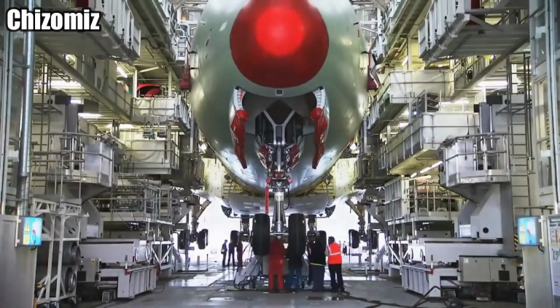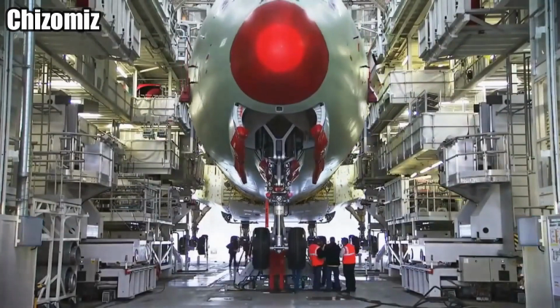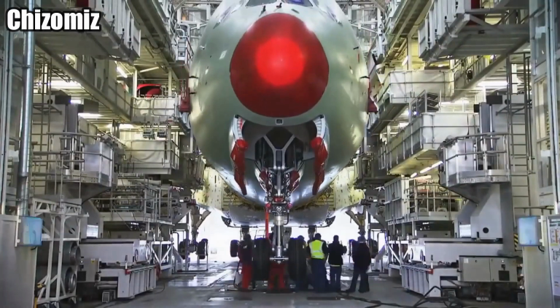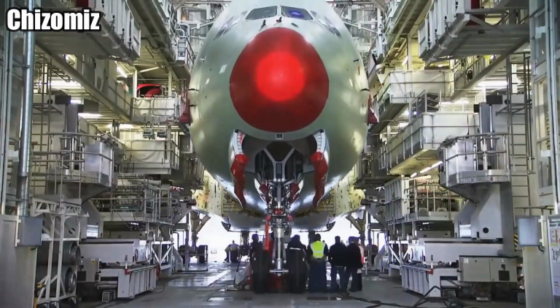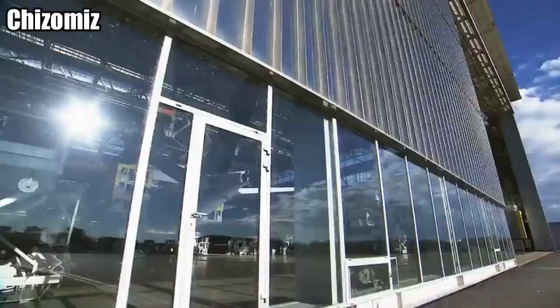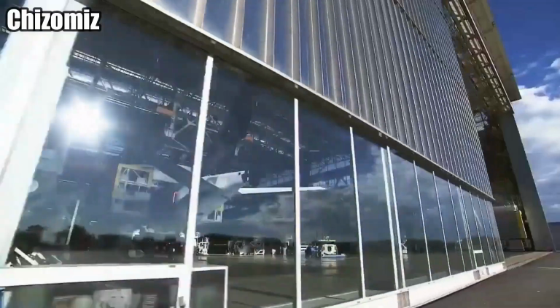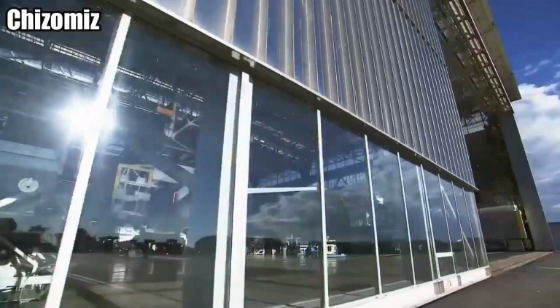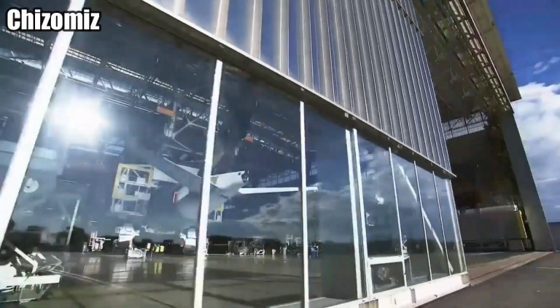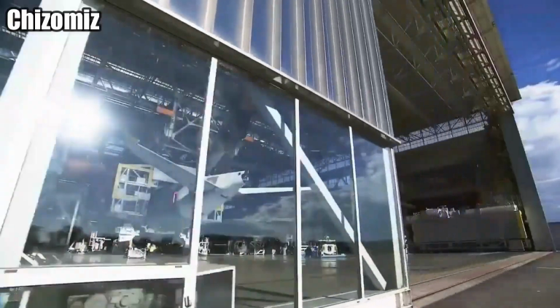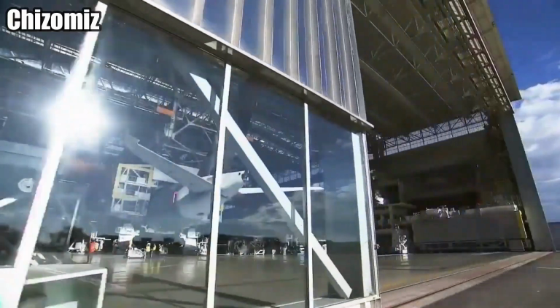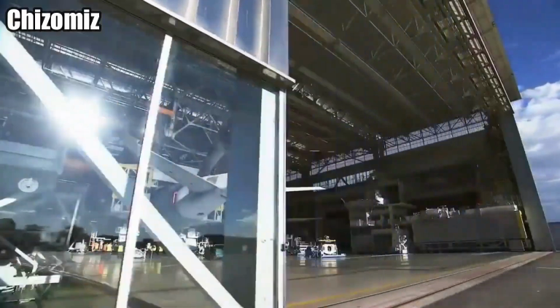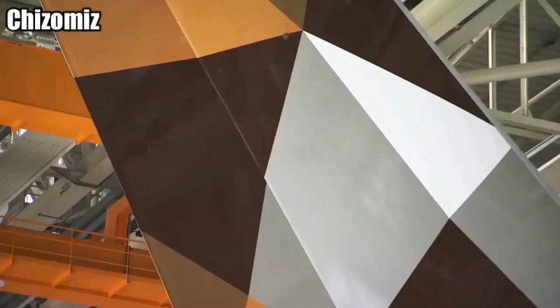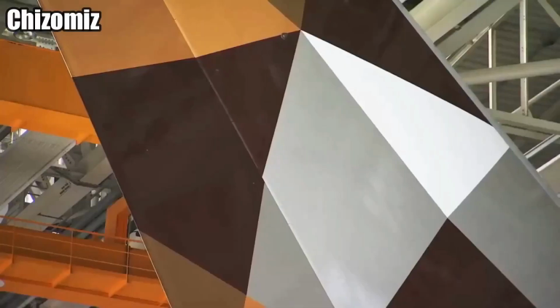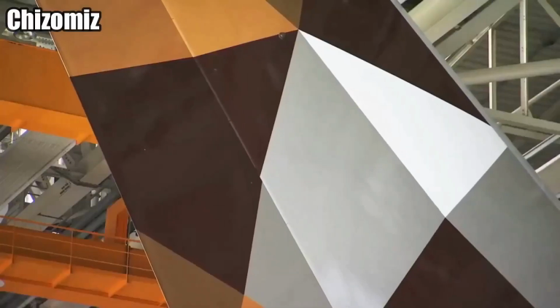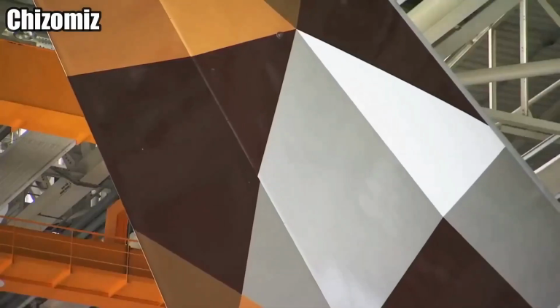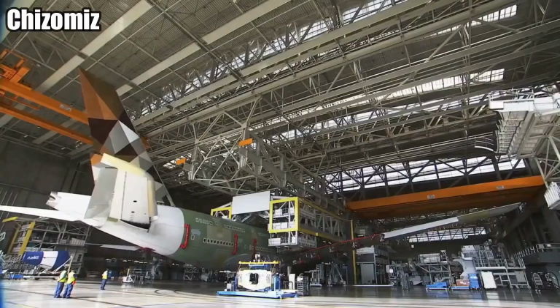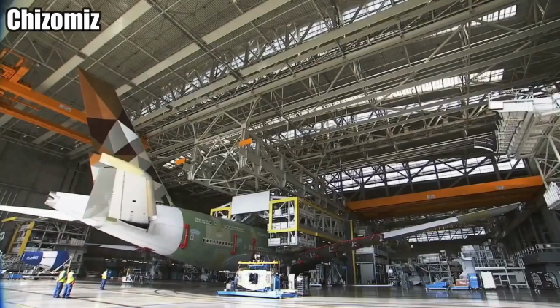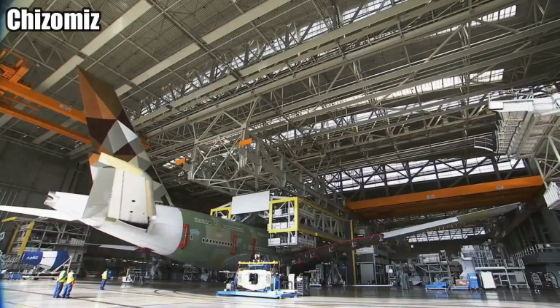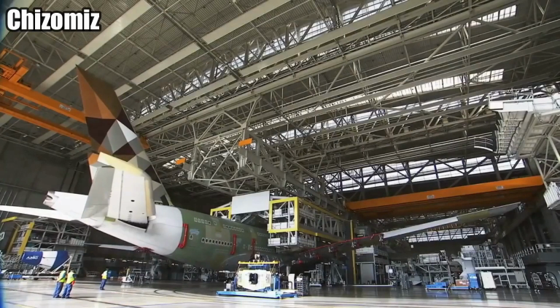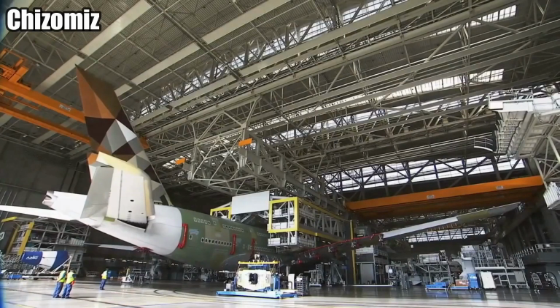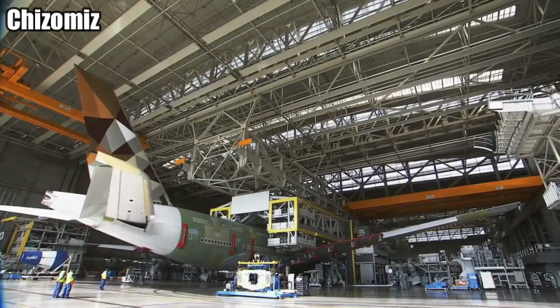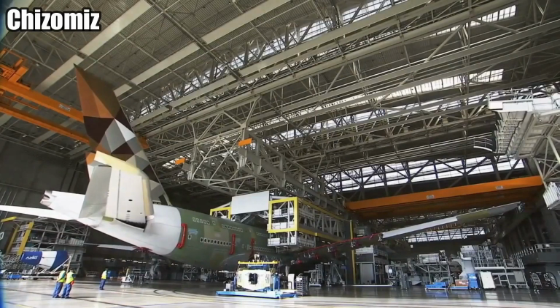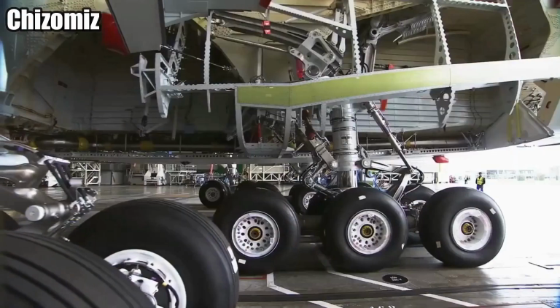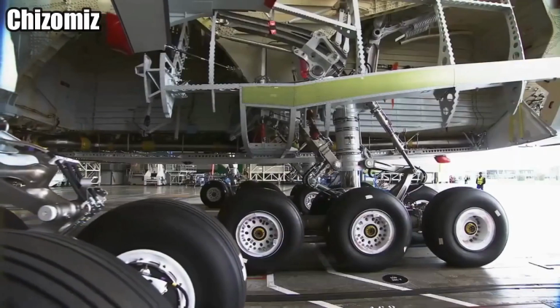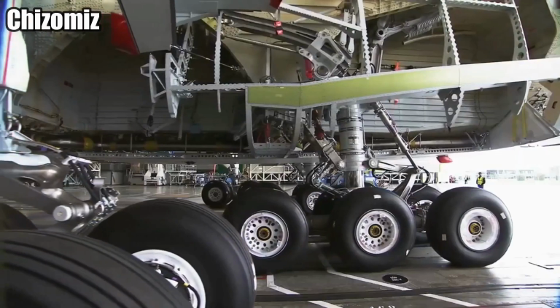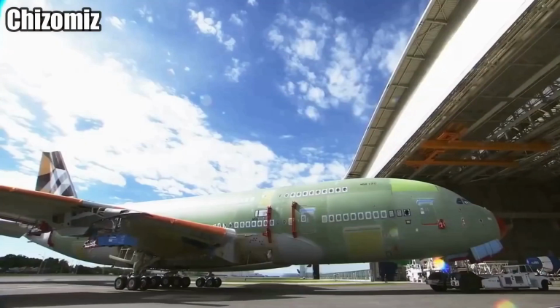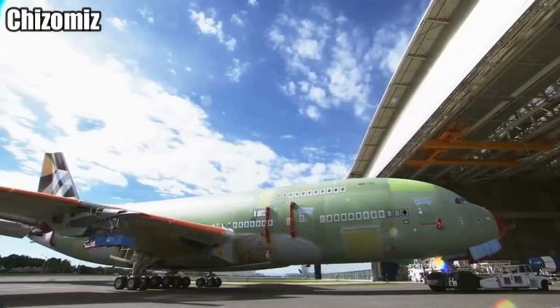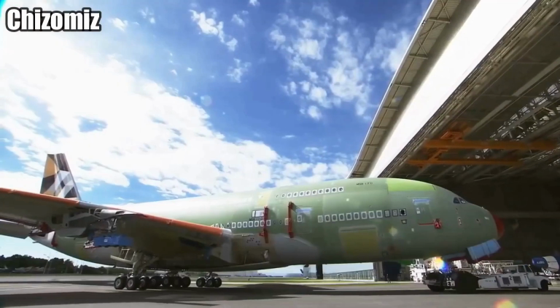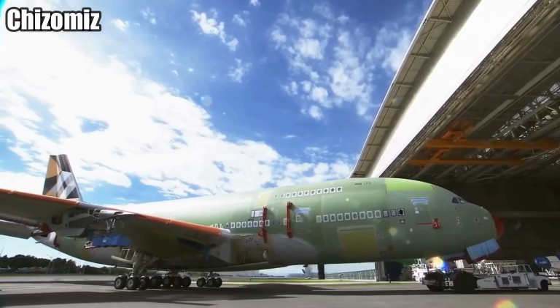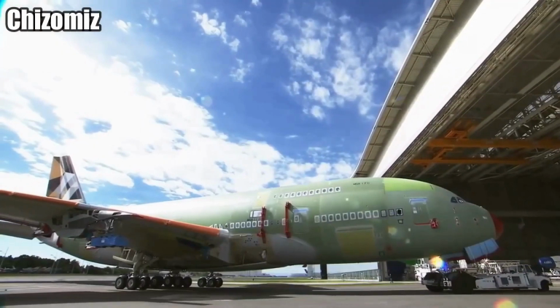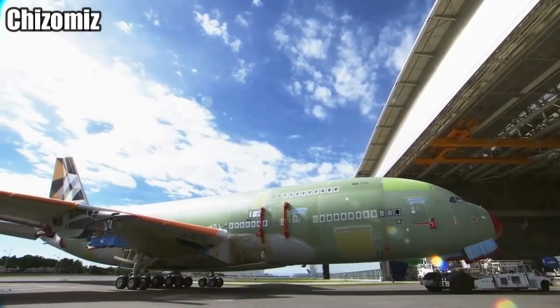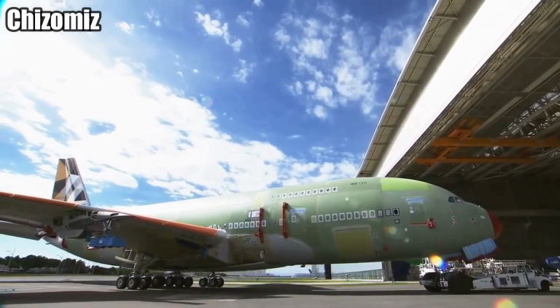After the body panels are finished and connected, and the tailpiece is painted, they haul it to the next warehouse — and that's for the jet engines.